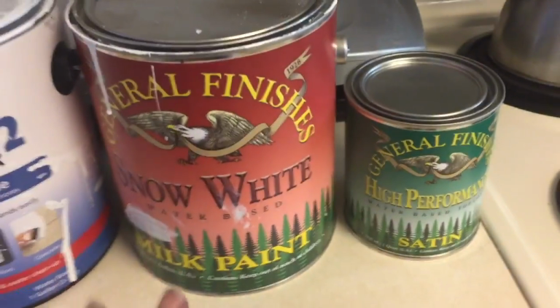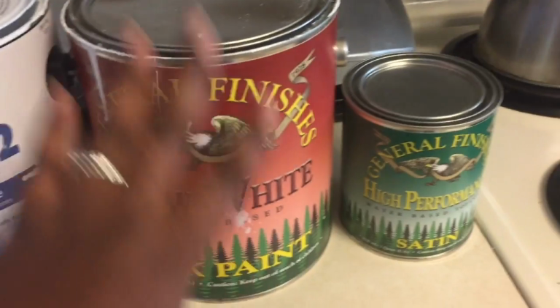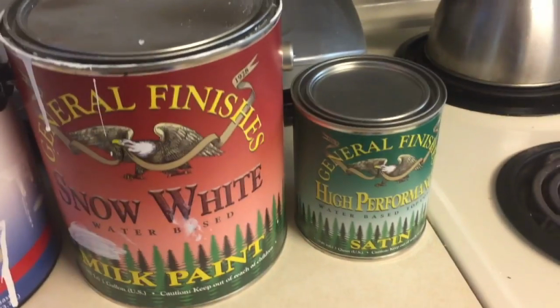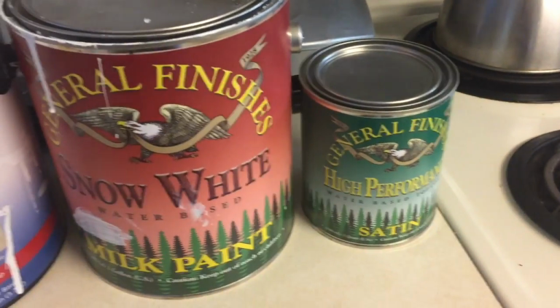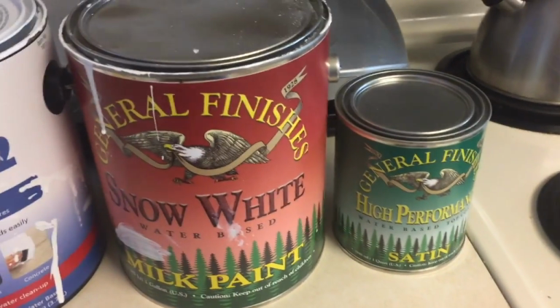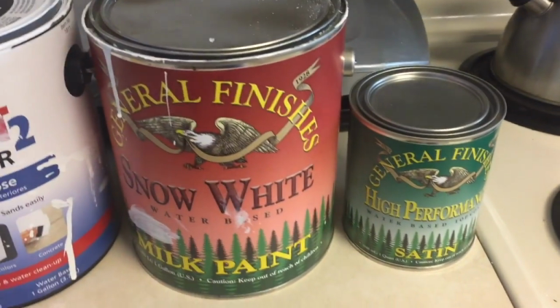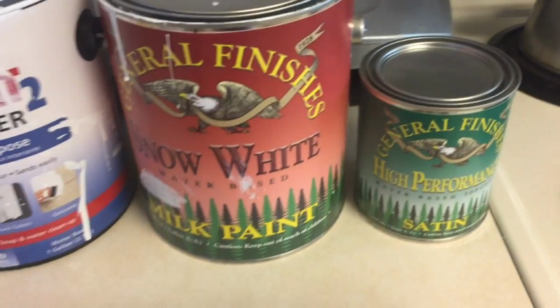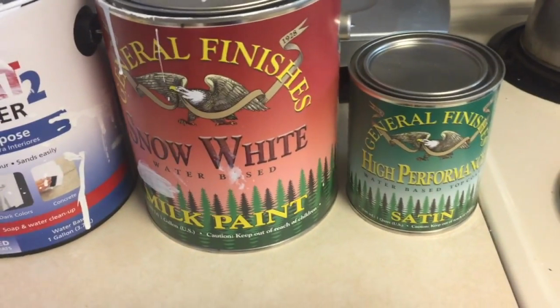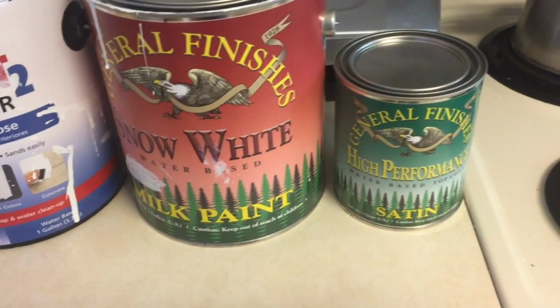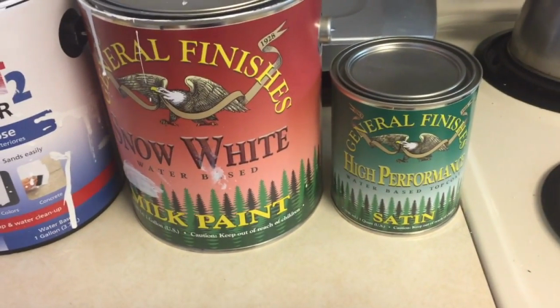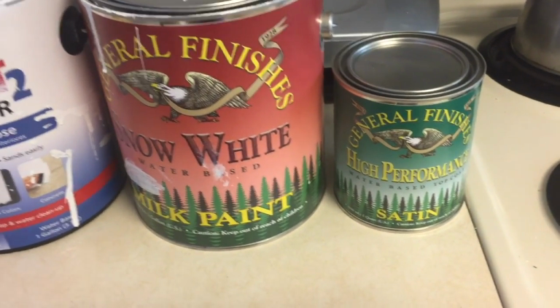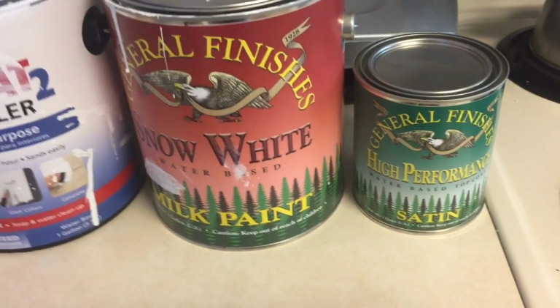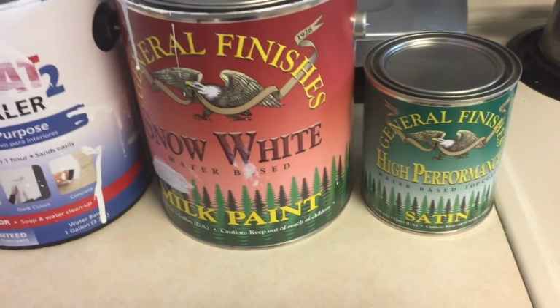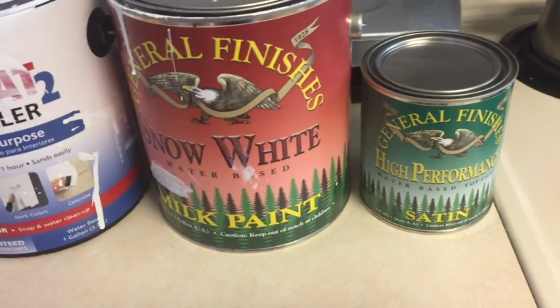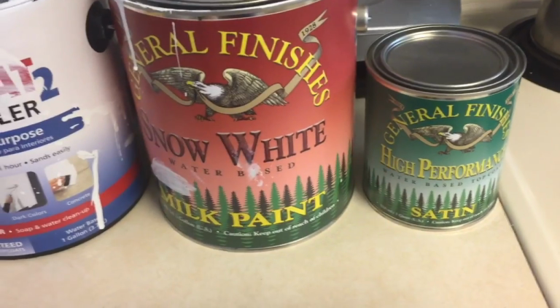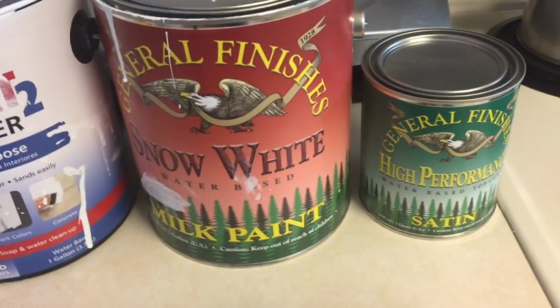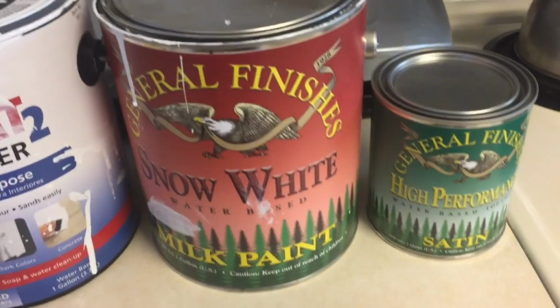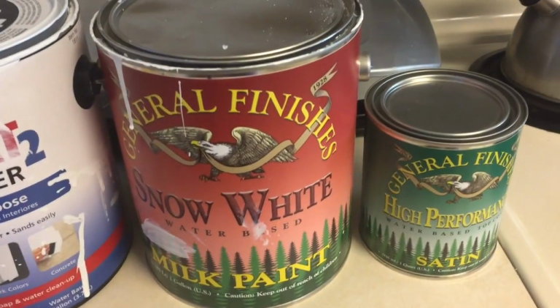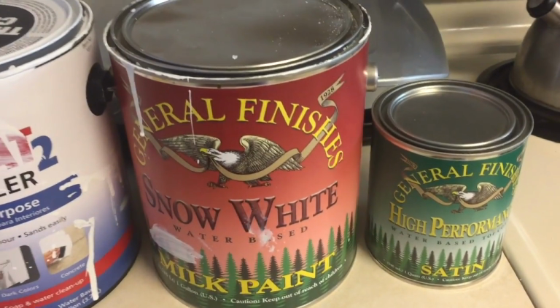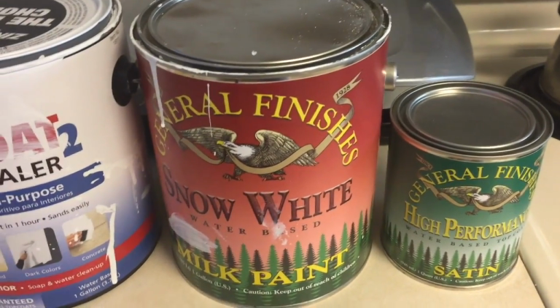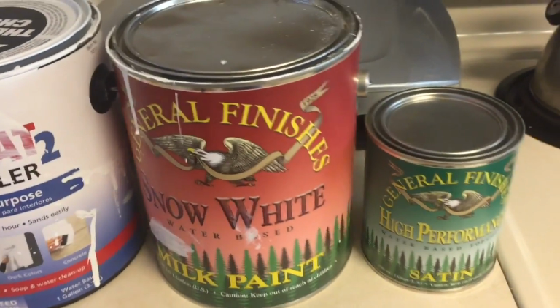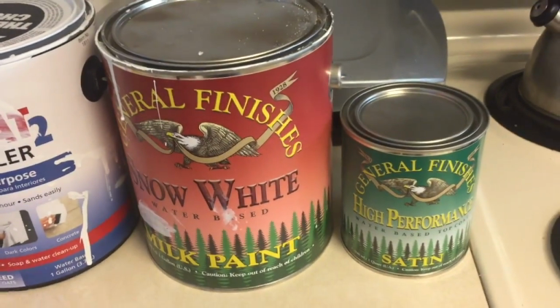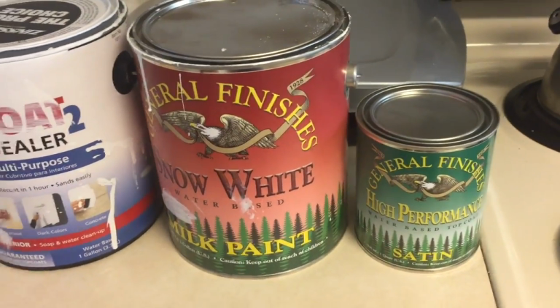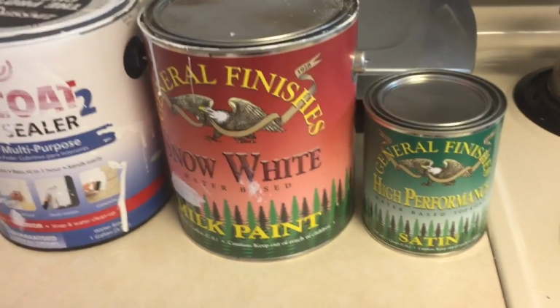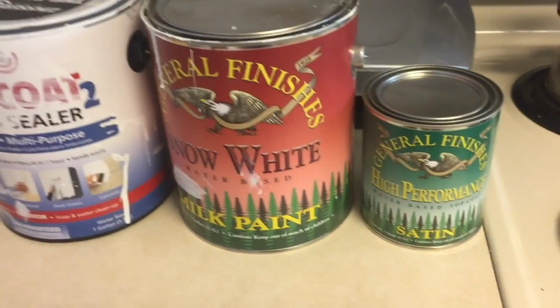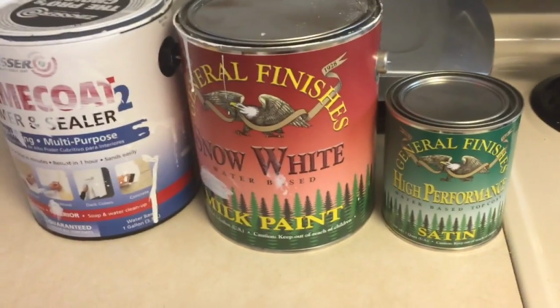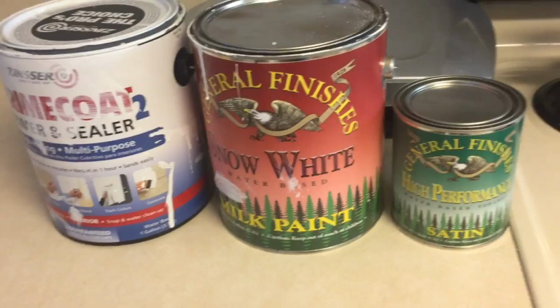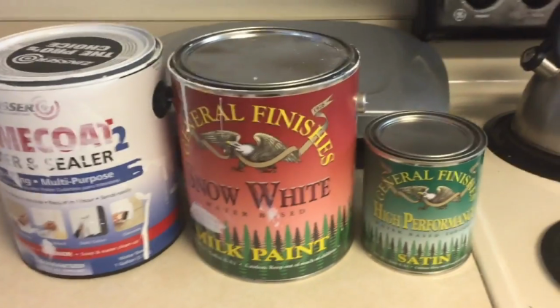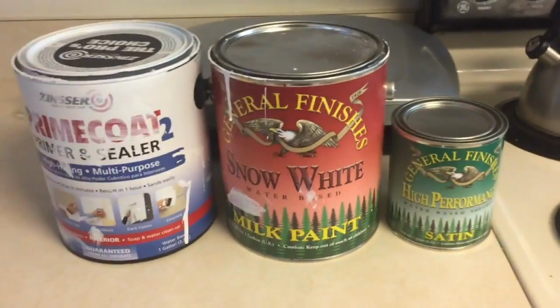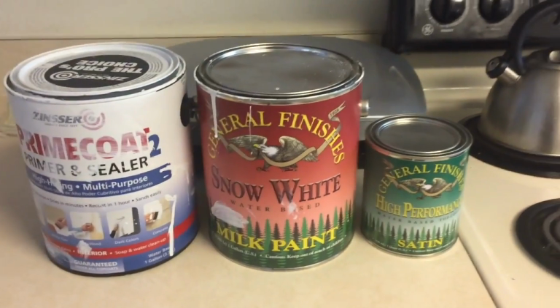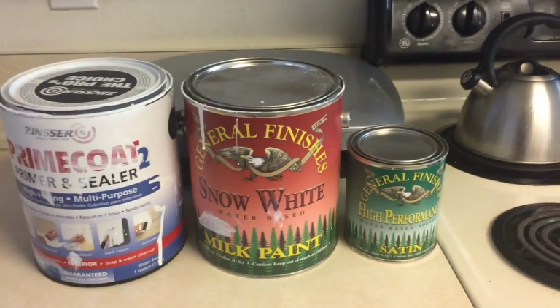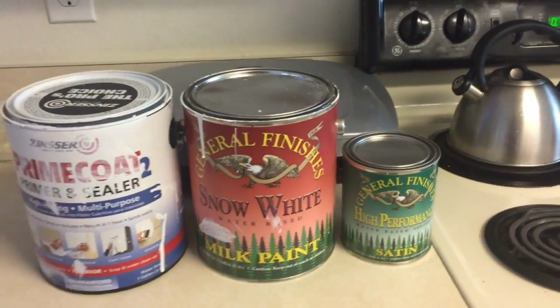These are water-based paints and I'll put the link below where I purchased it. And you'll be able to see thus far what I will be doing.